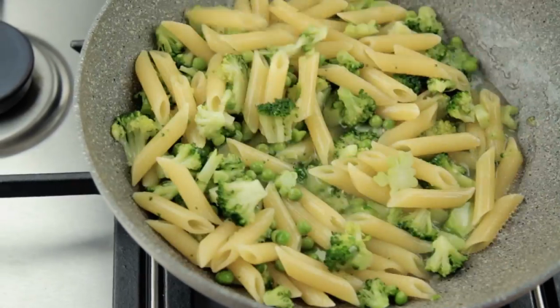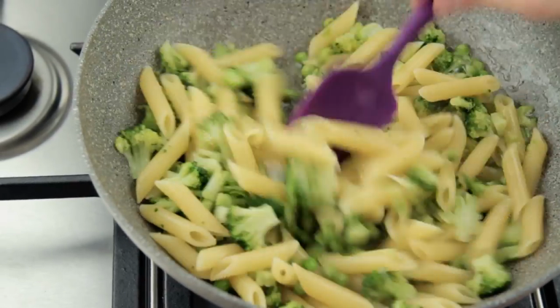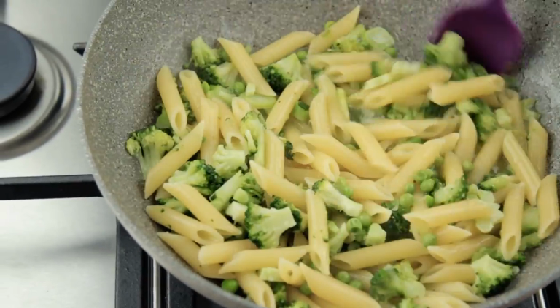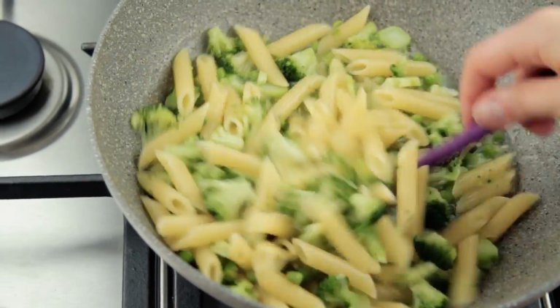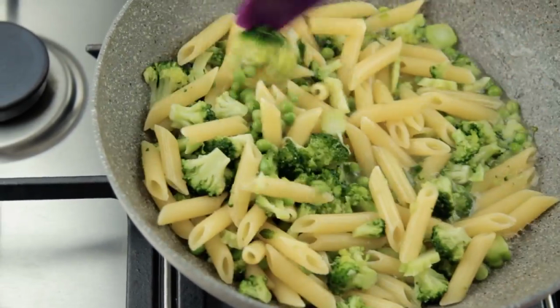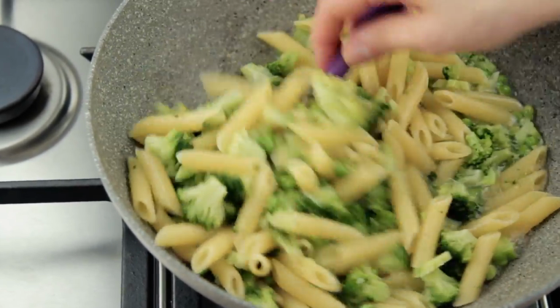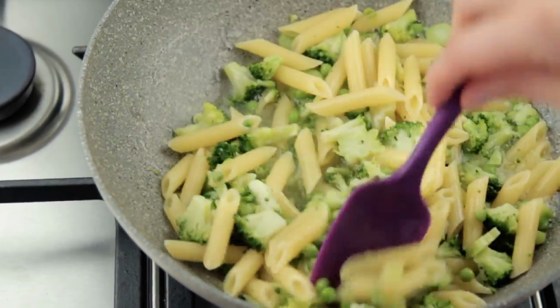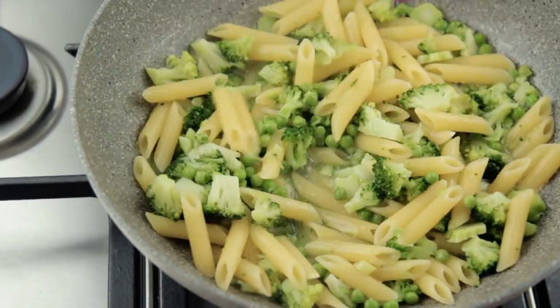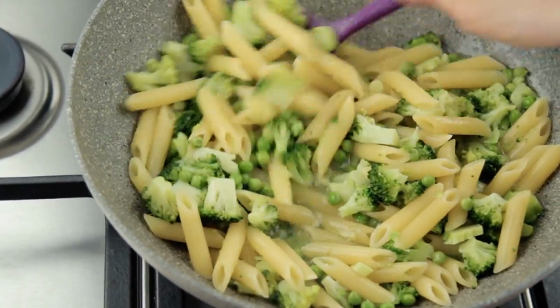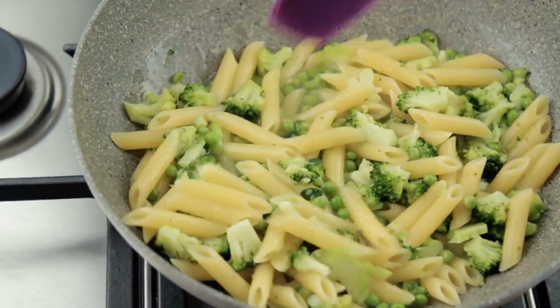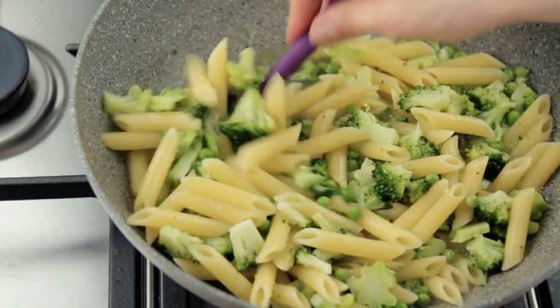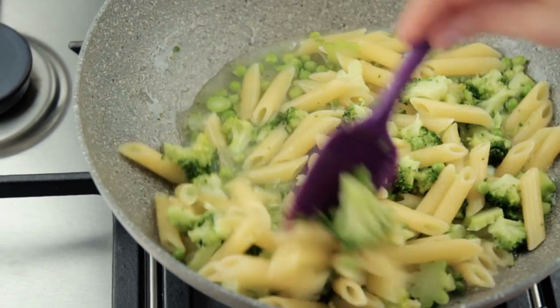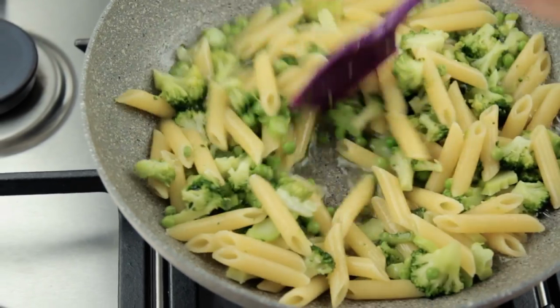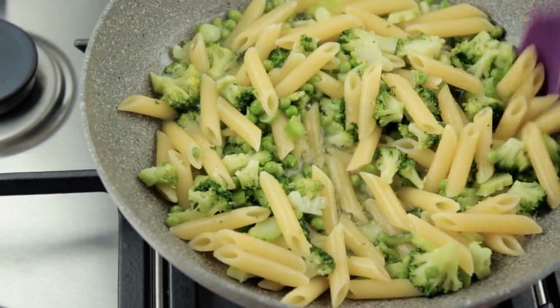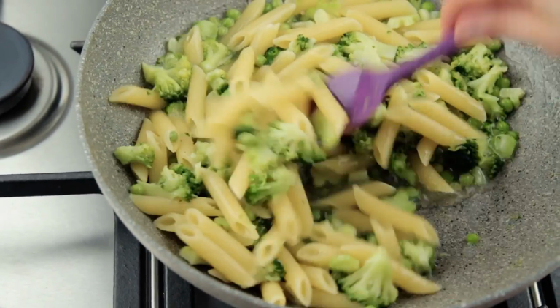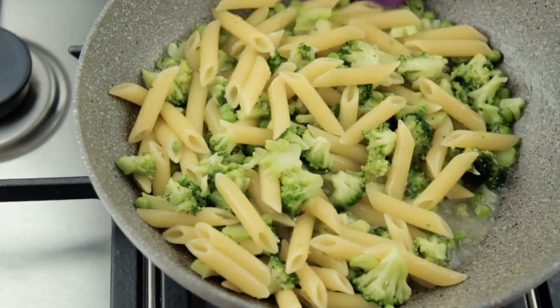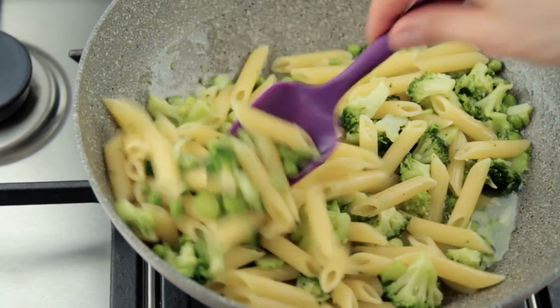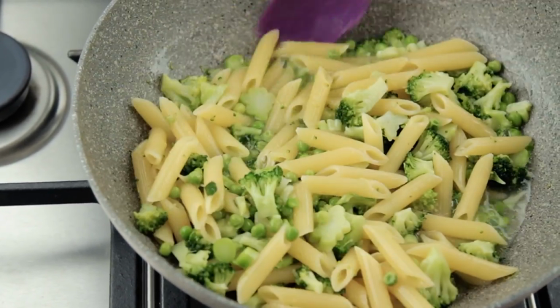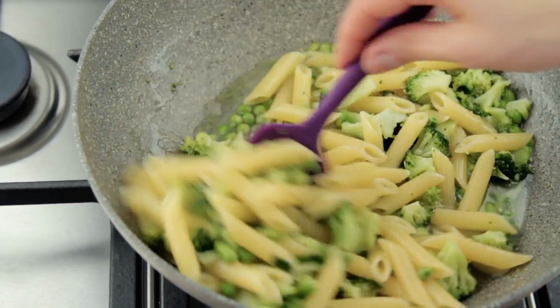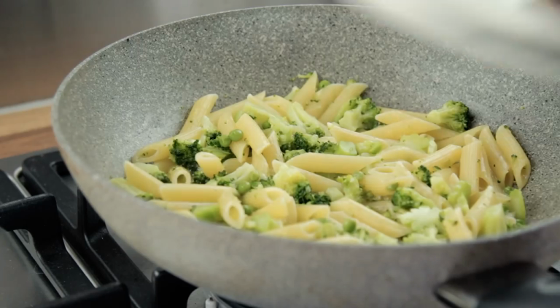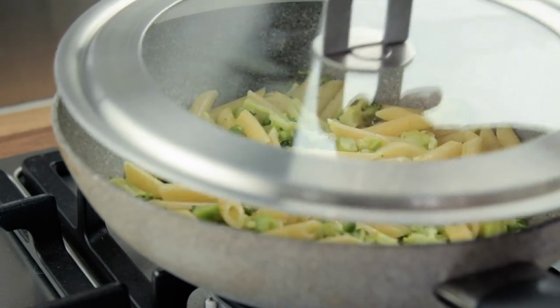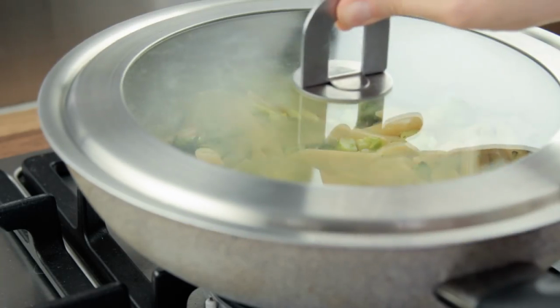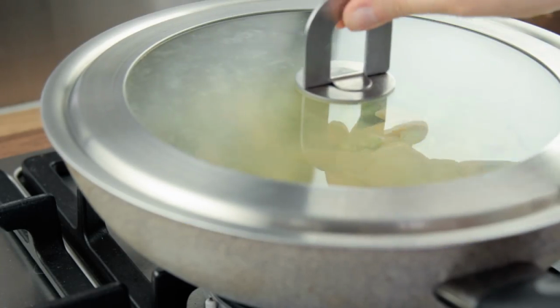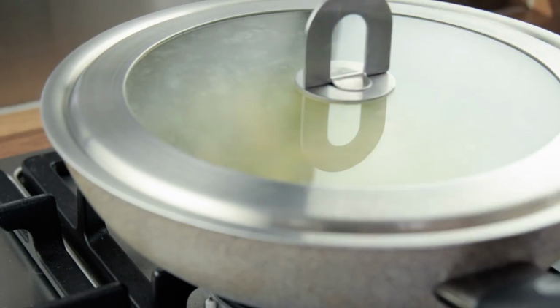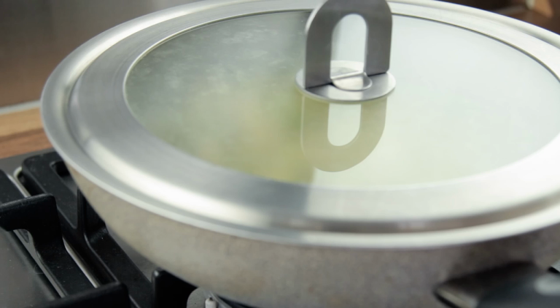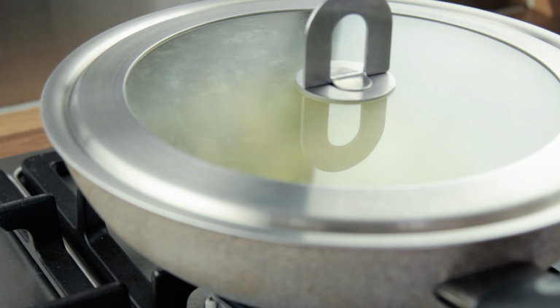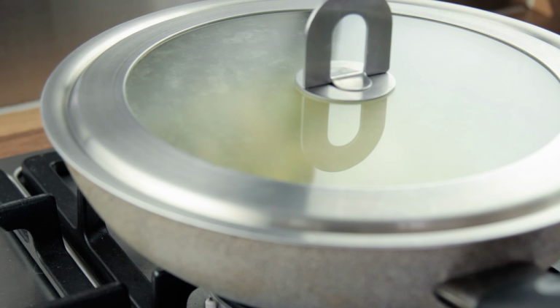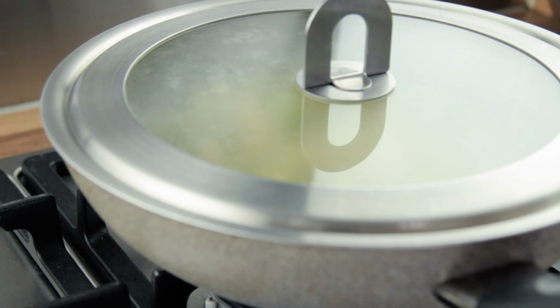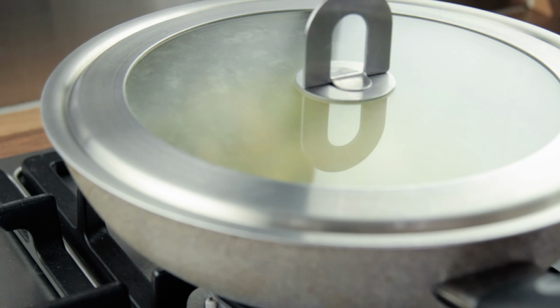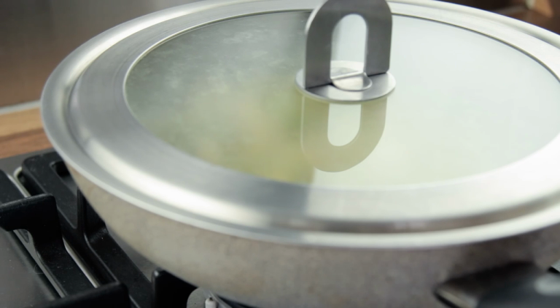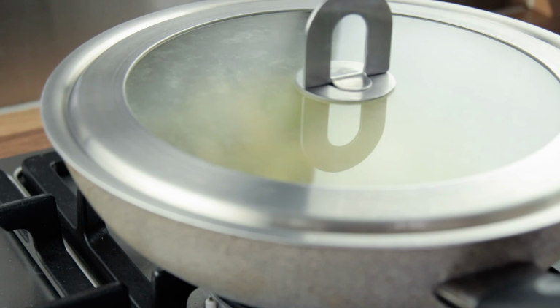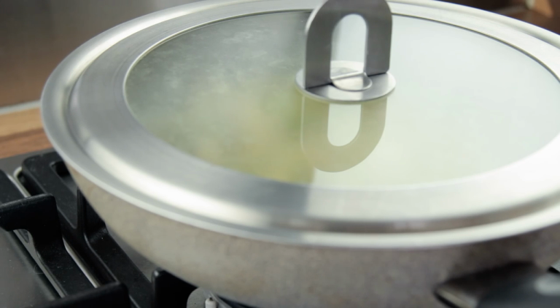My number one tip when it comes to this dish is to let it rest at the end of the cooking time. That's right — stir the ingredients, turn off the heat, cover the pan with the lid, and let the pasta rest for 3 to 4 minutes before serving it.